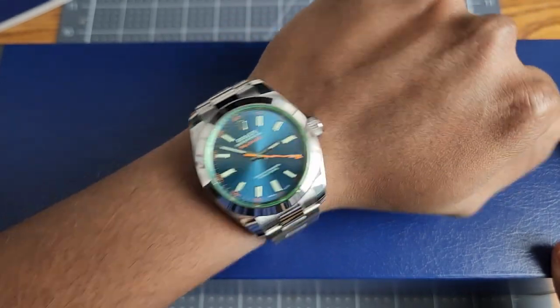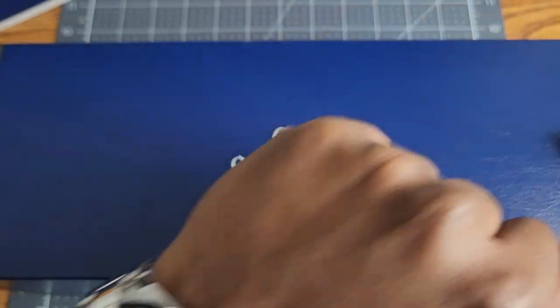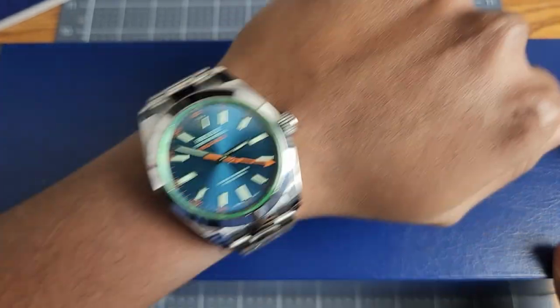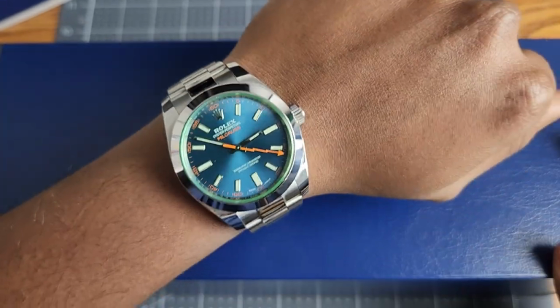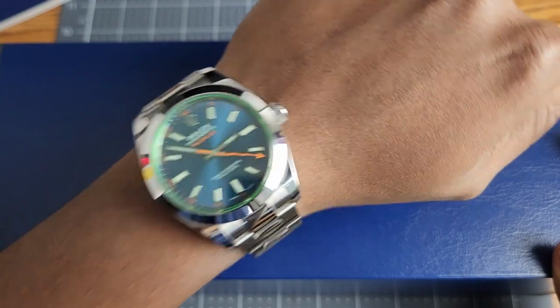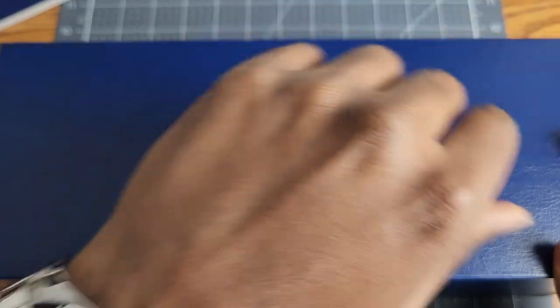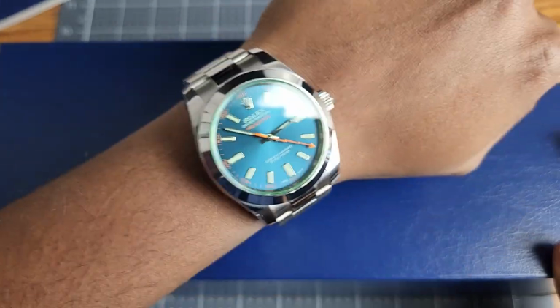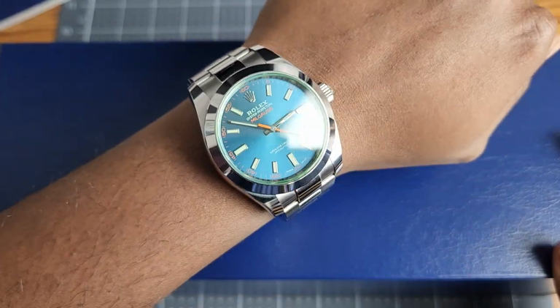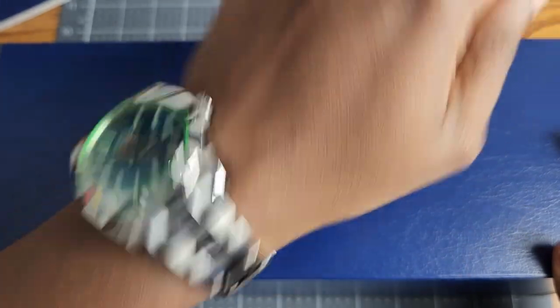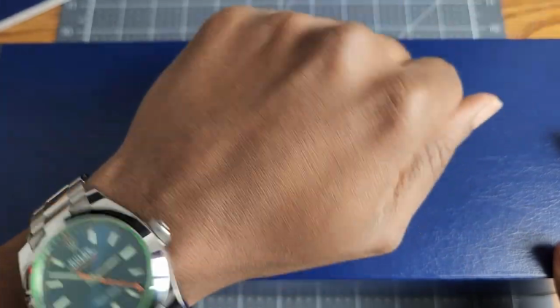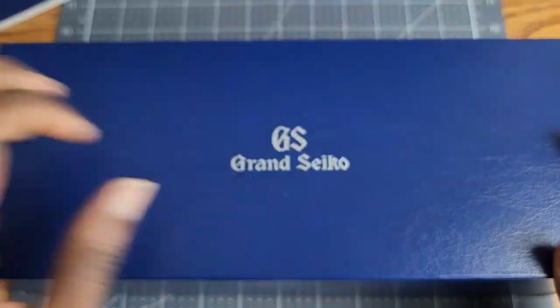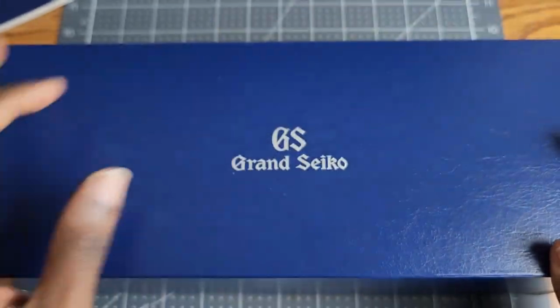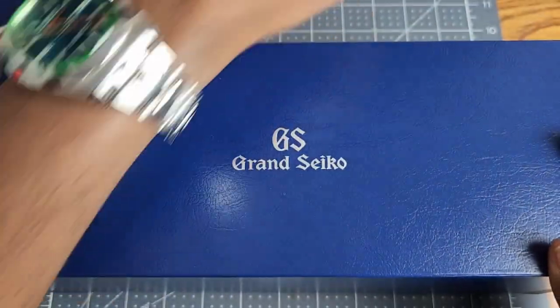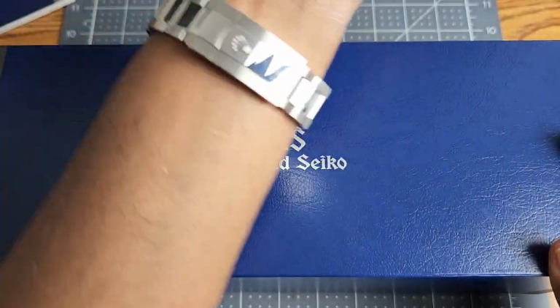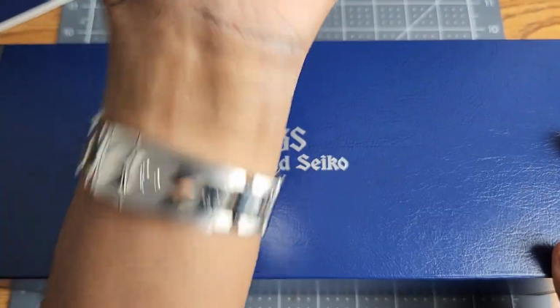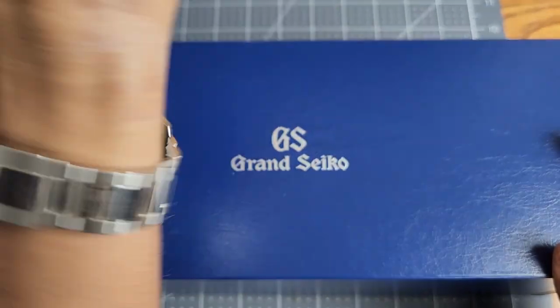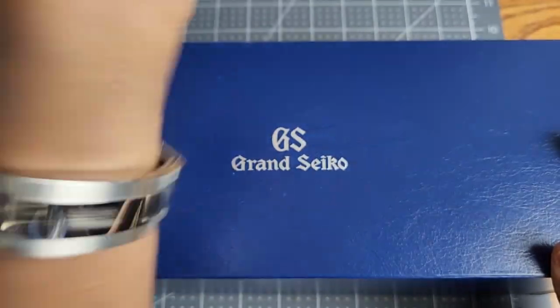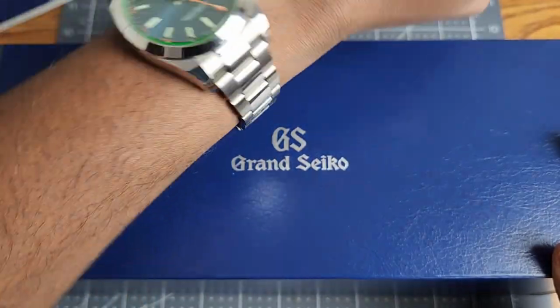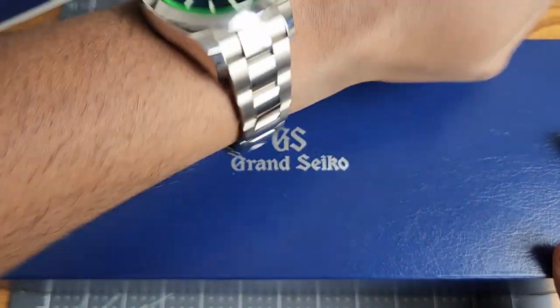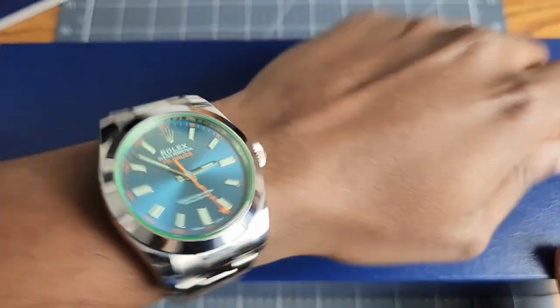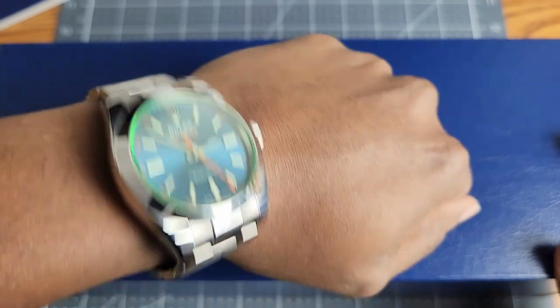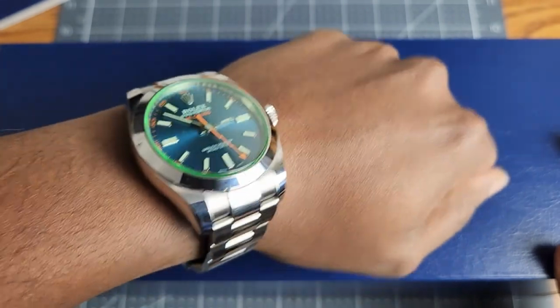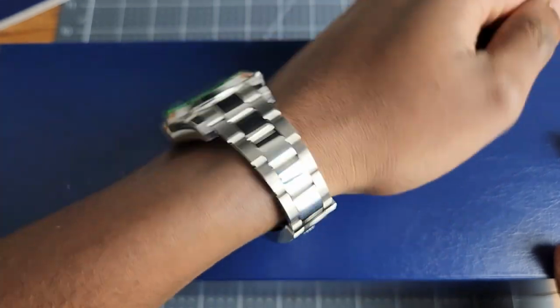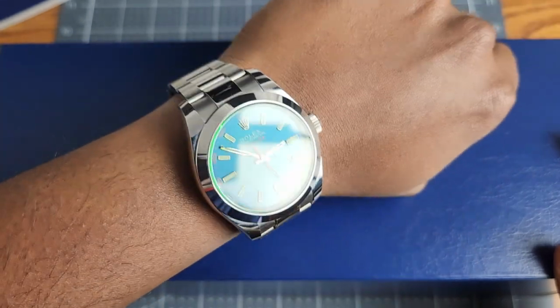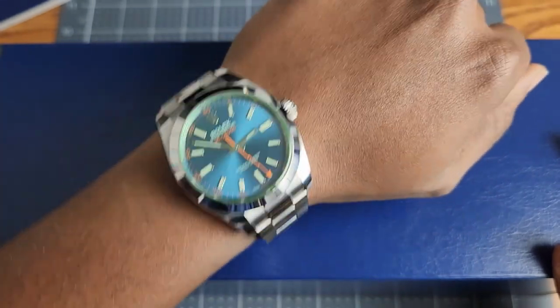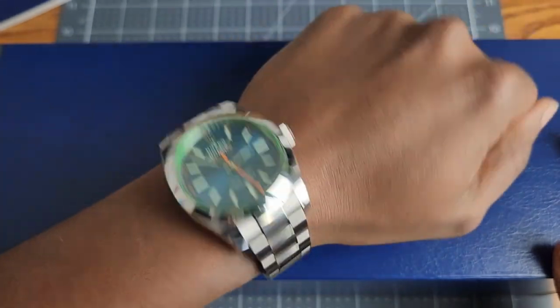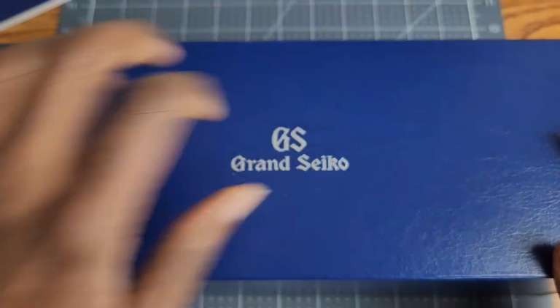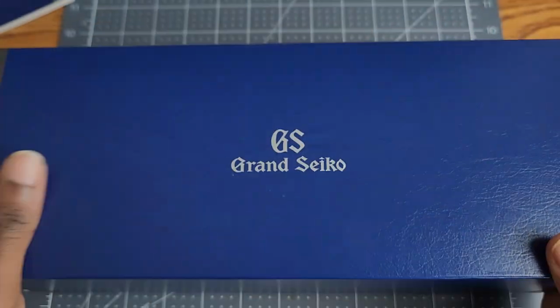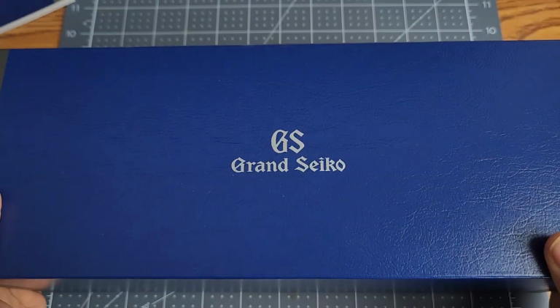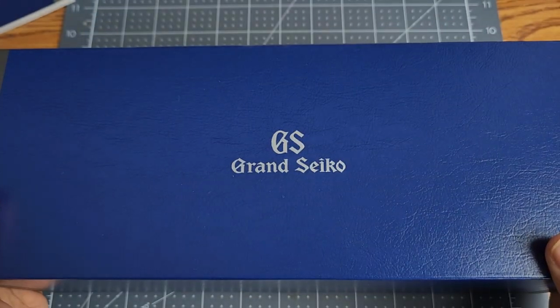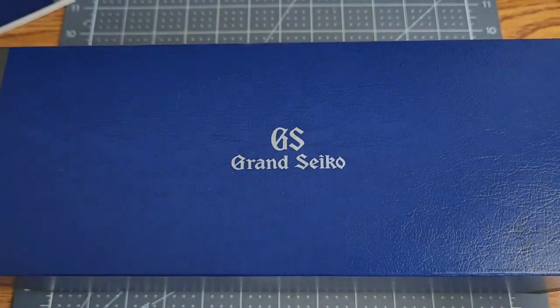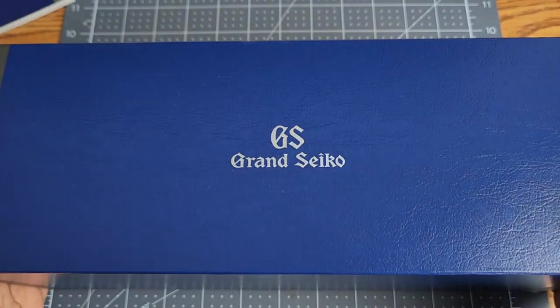I didn't think I'd say that, but there you go. Marcus has a bigger wrist, clearly. Okay, unboxing.